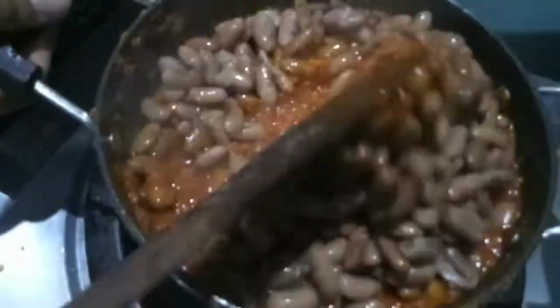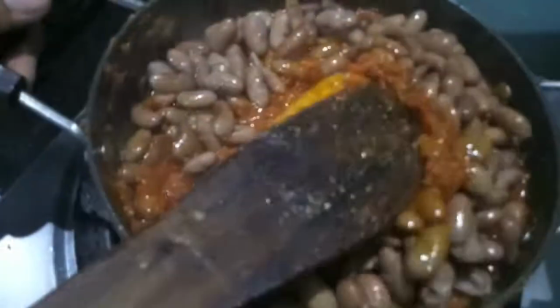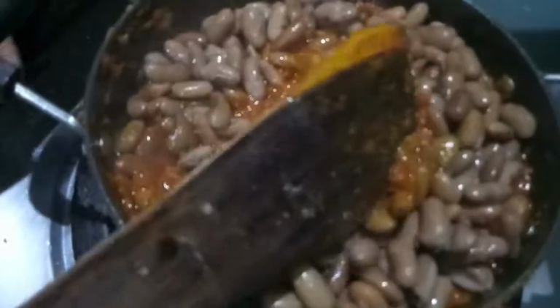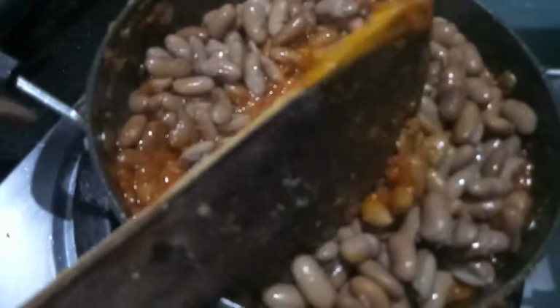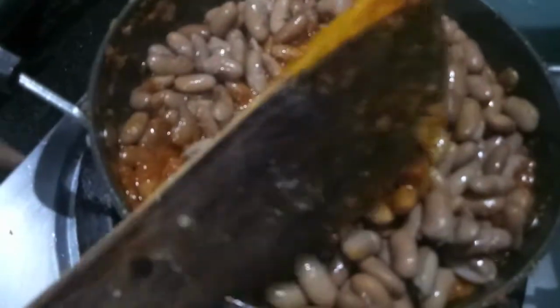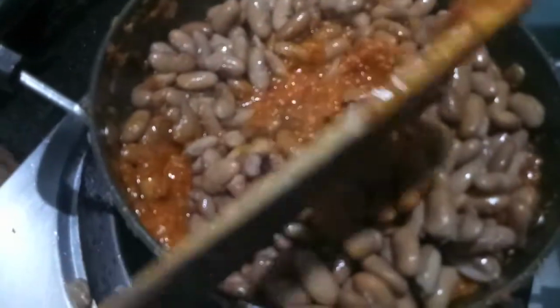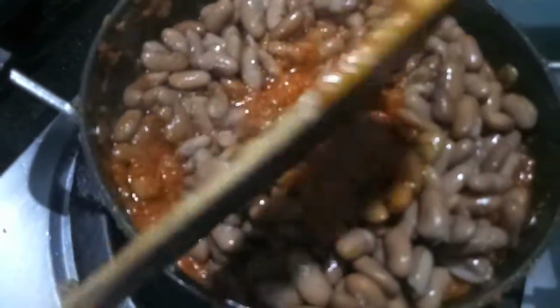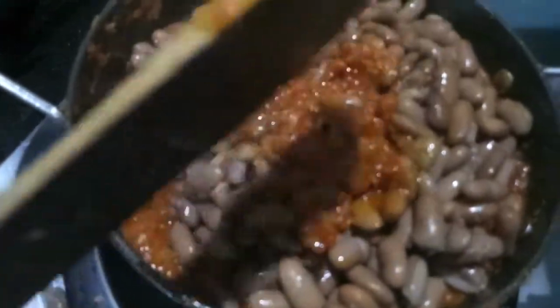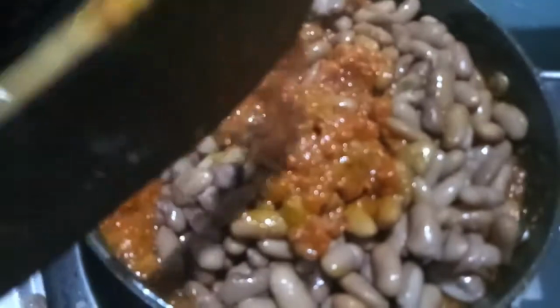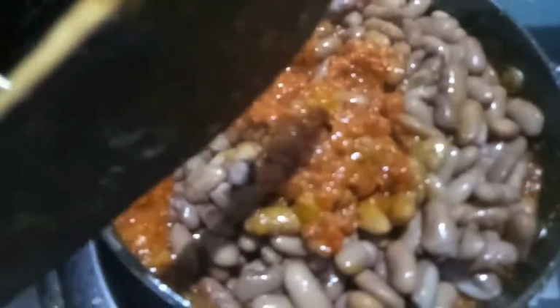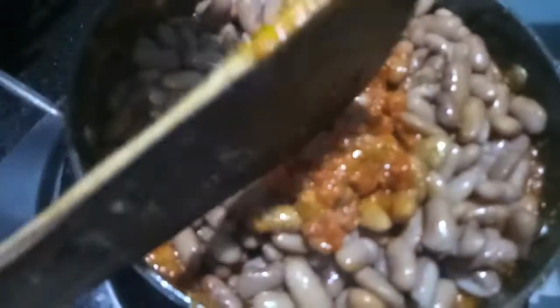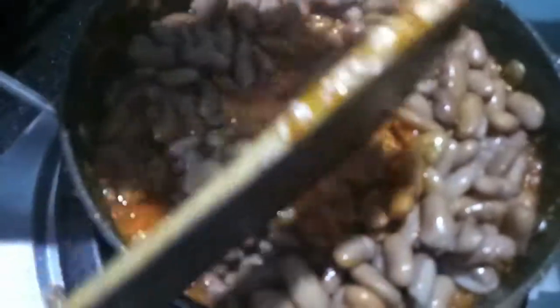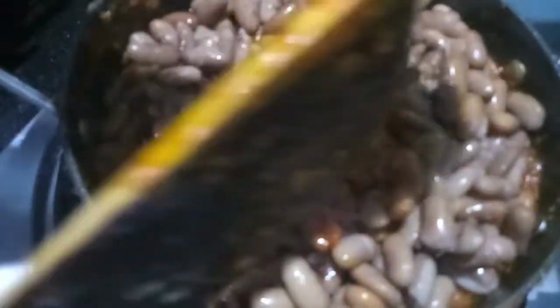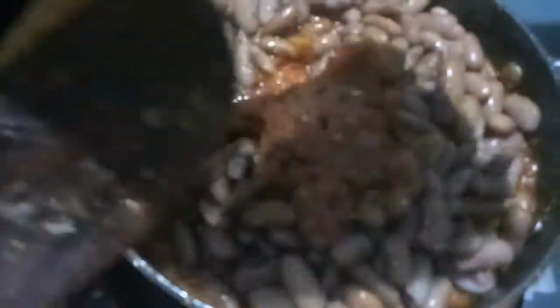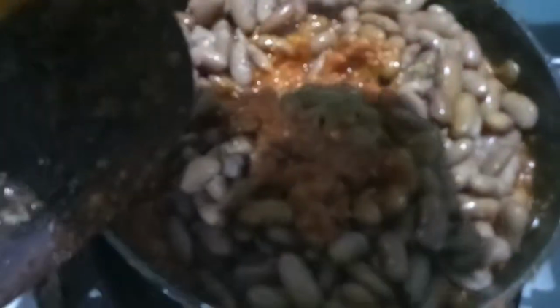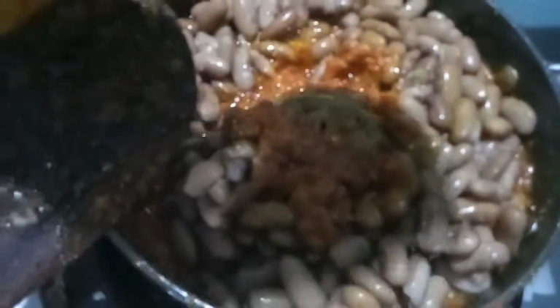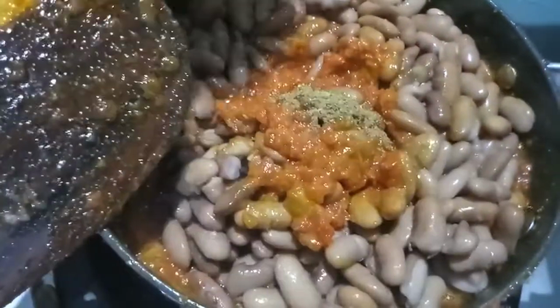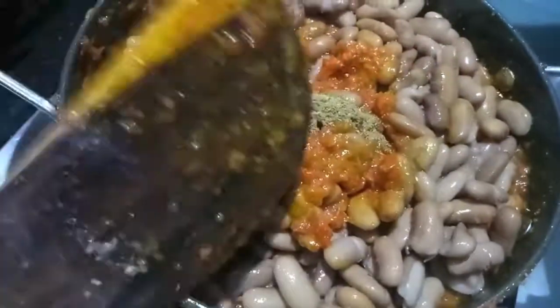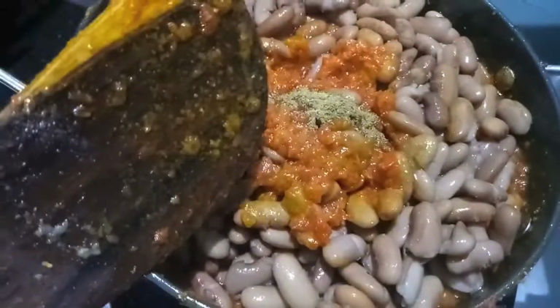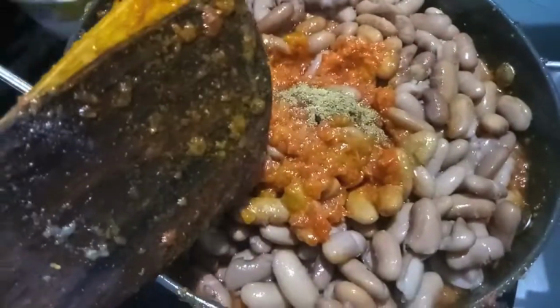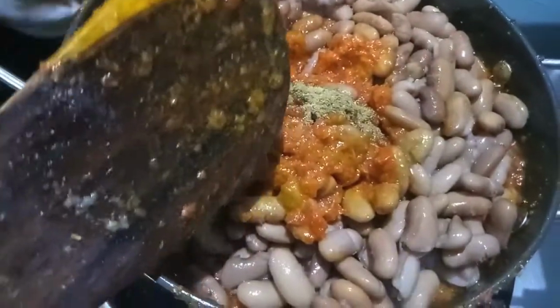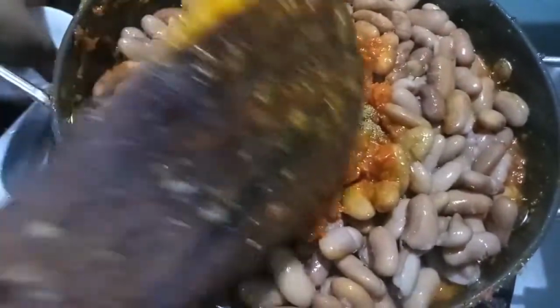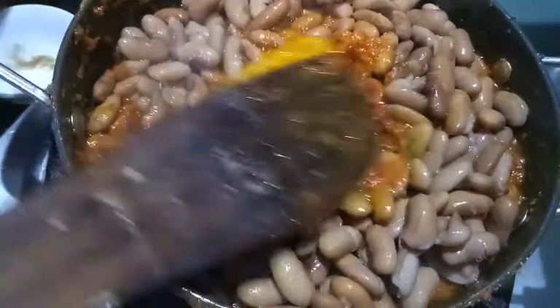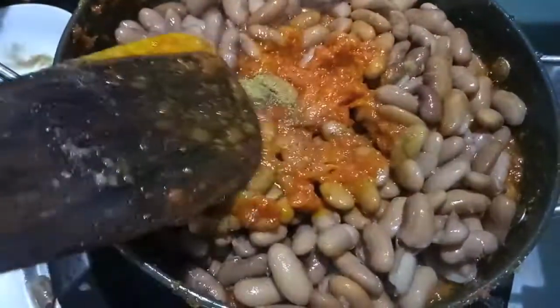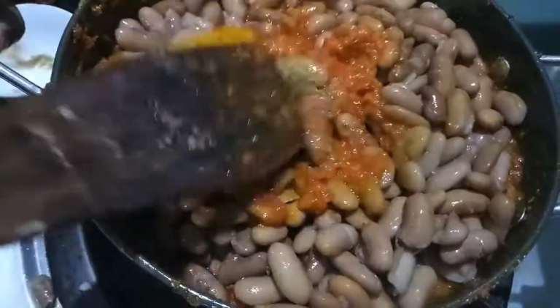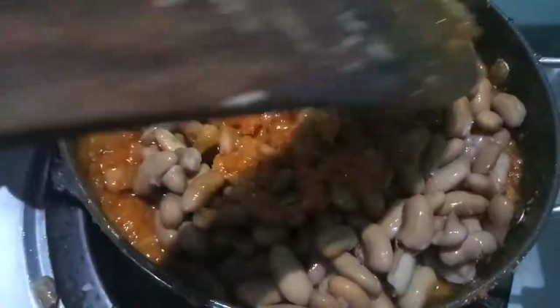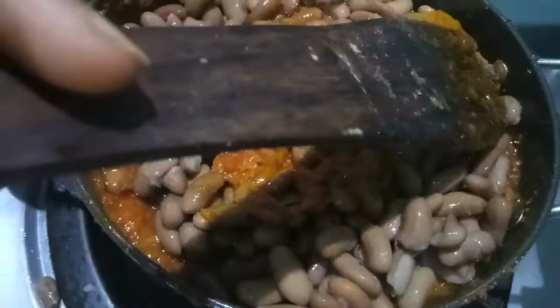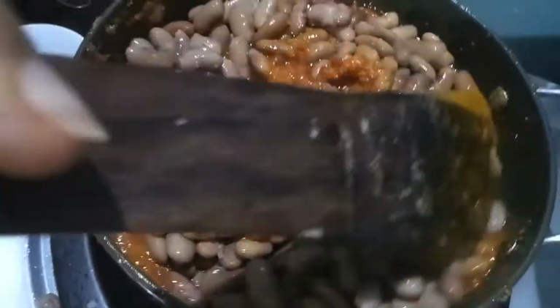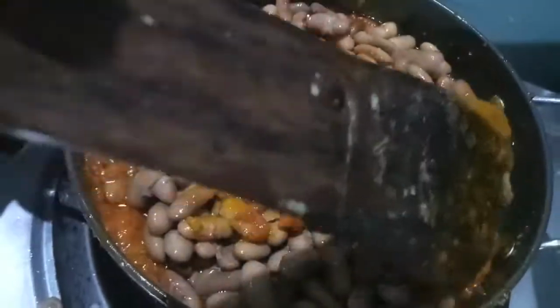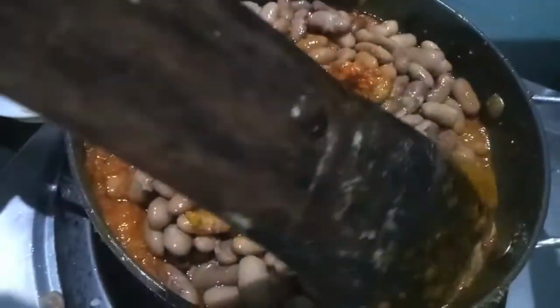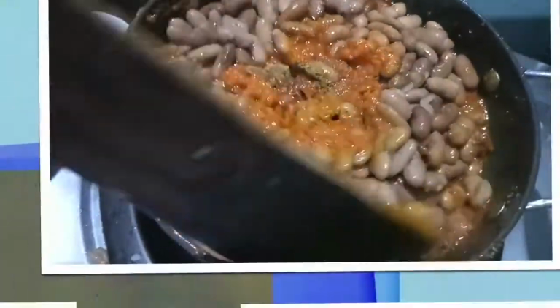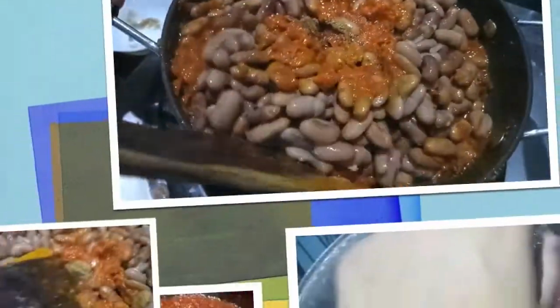Give it a mix. Now to this we will add garam masala powder. Mix it and let it cook.